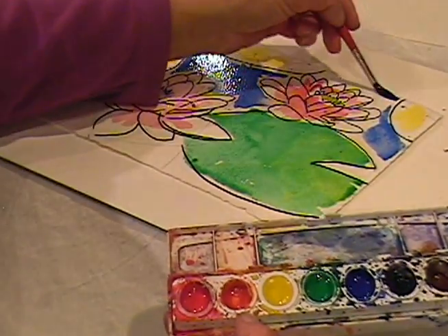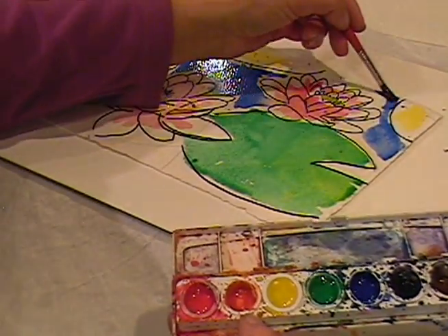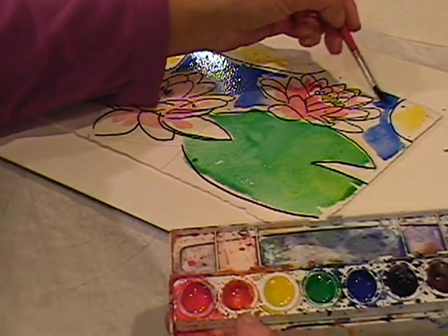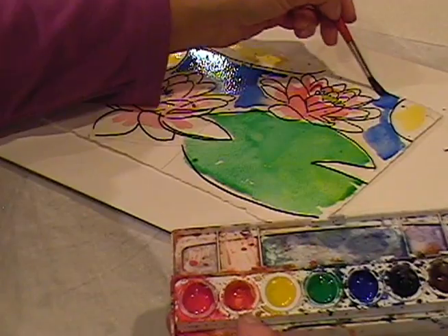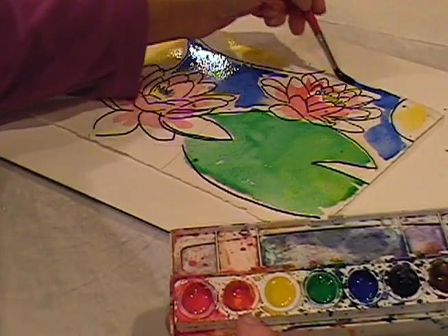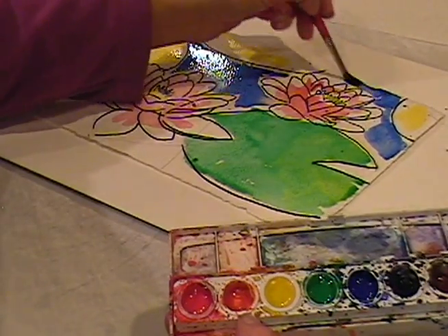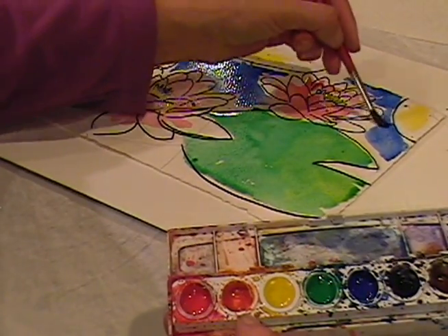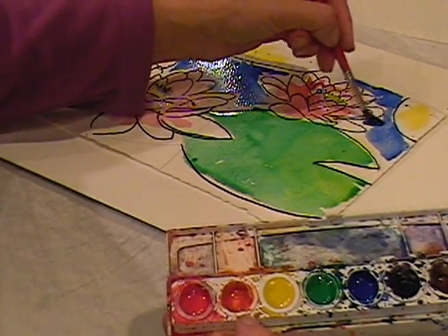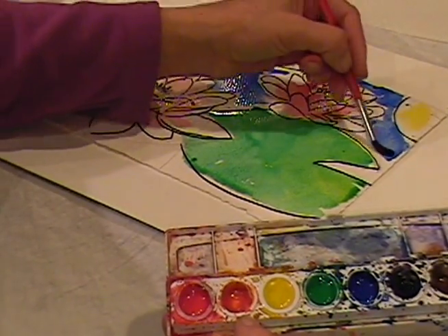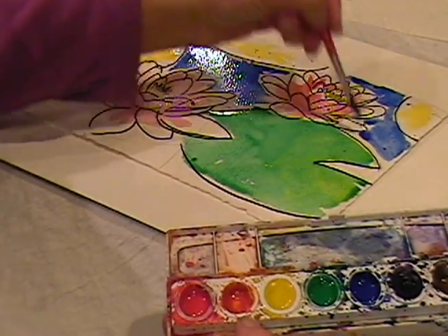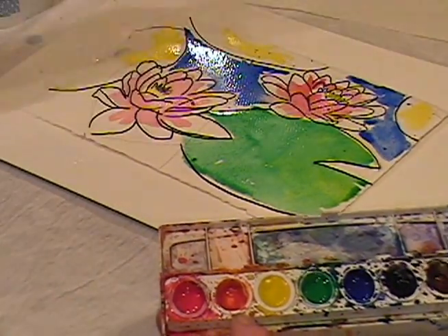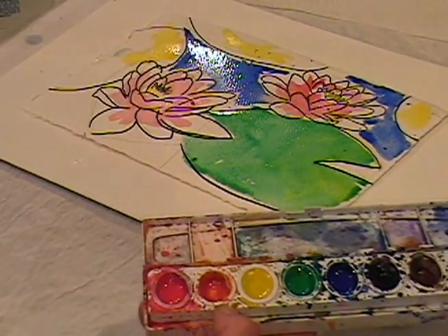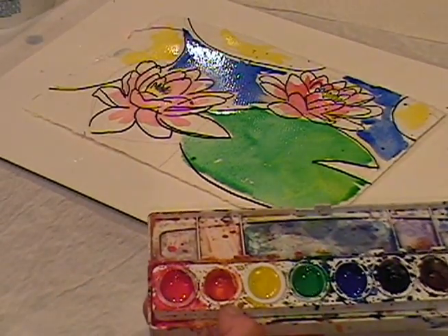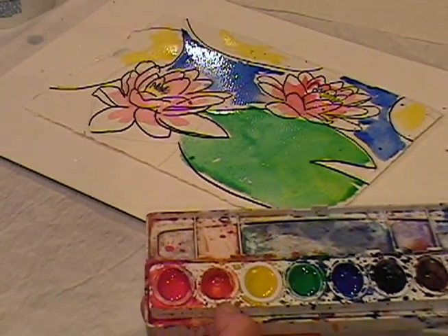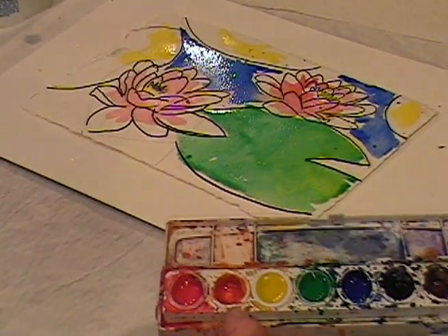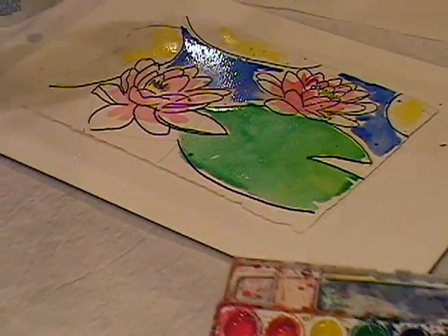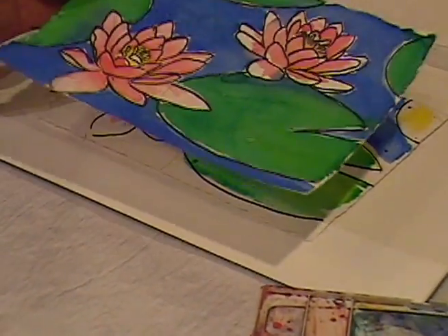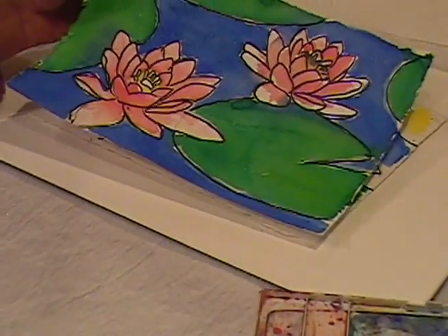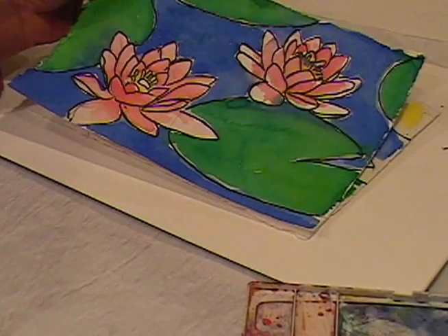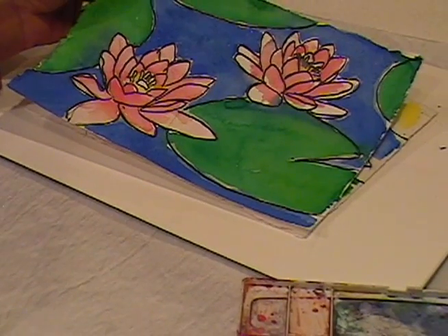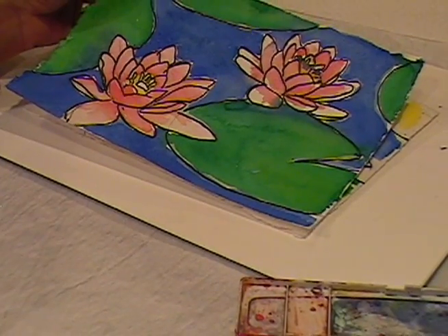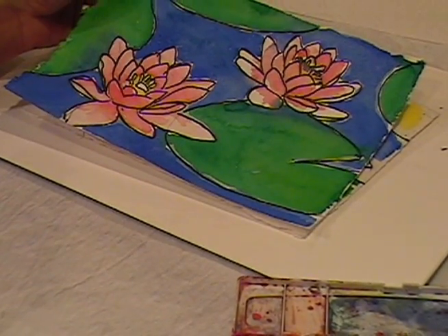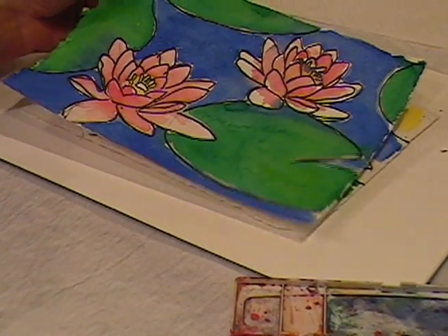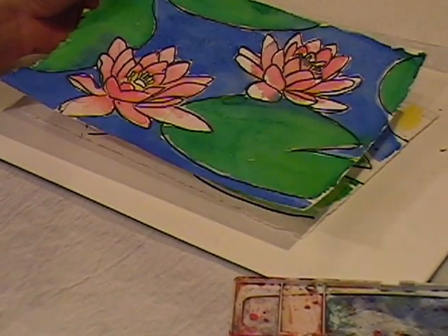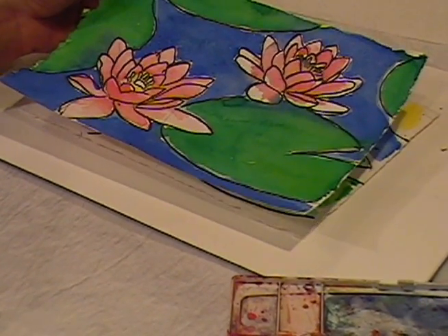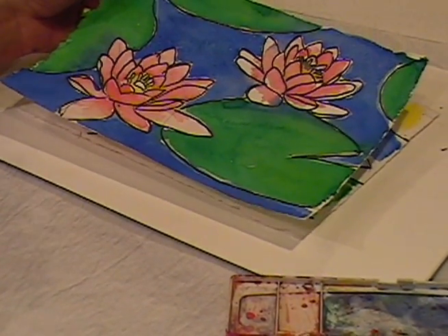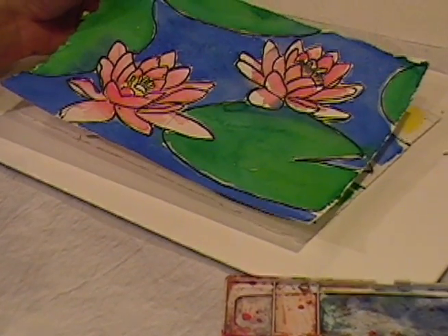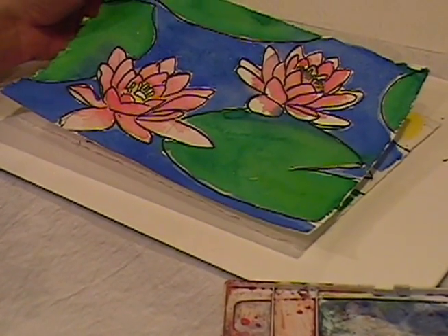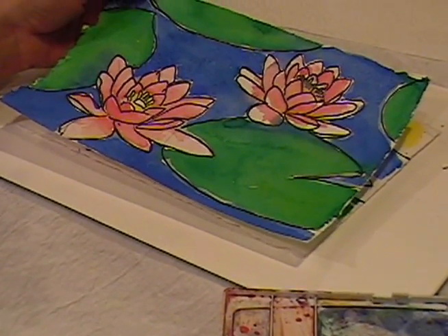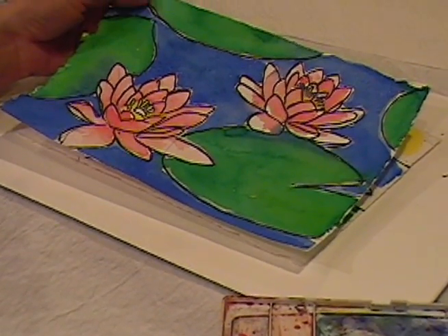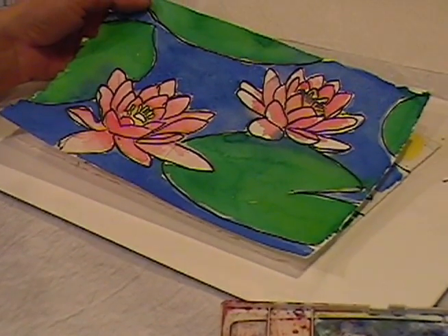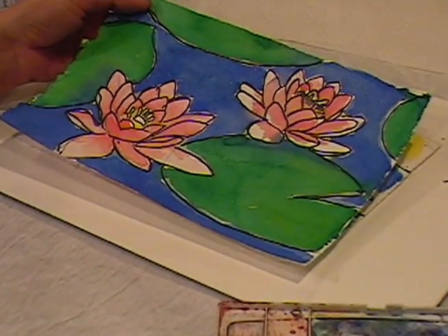And then you just finish that up and when you're done you have your watercolor botanical drawing, painting.